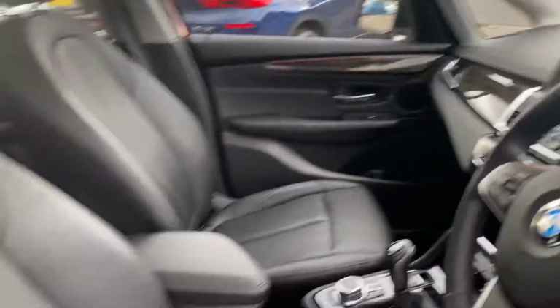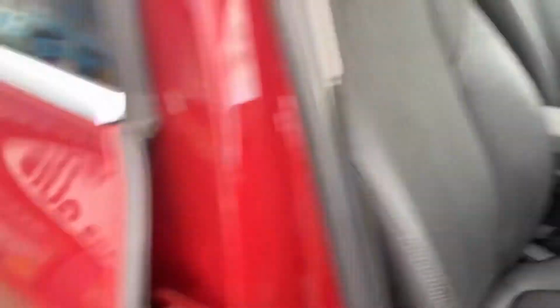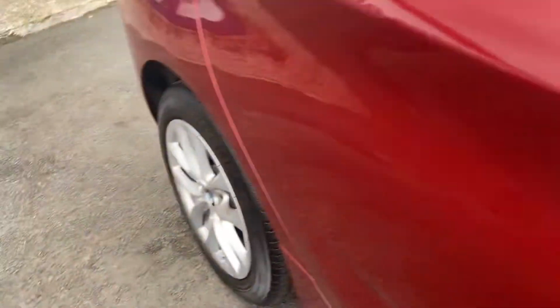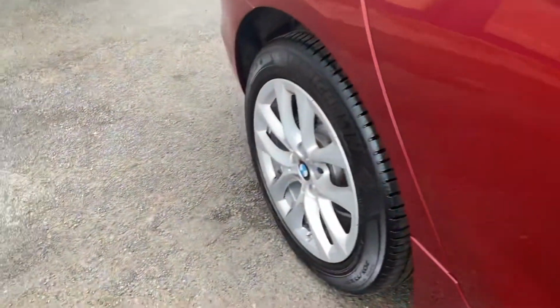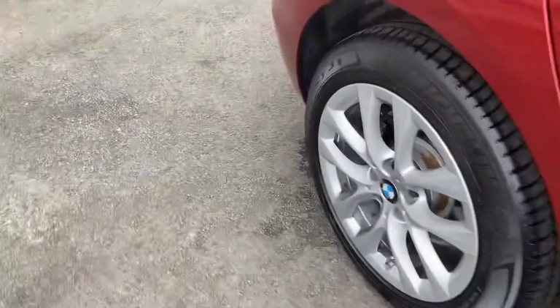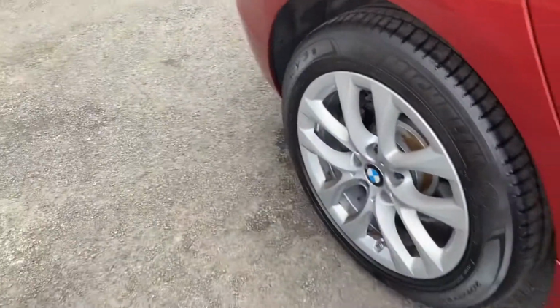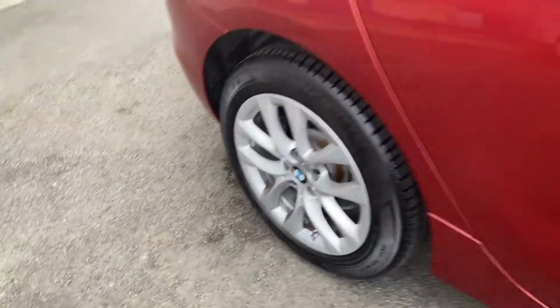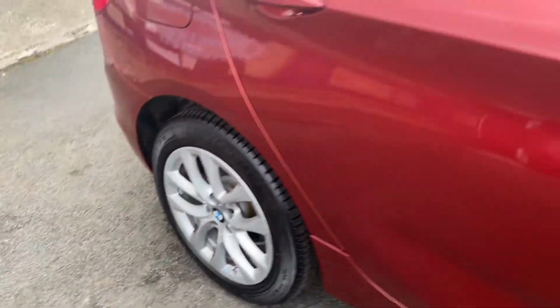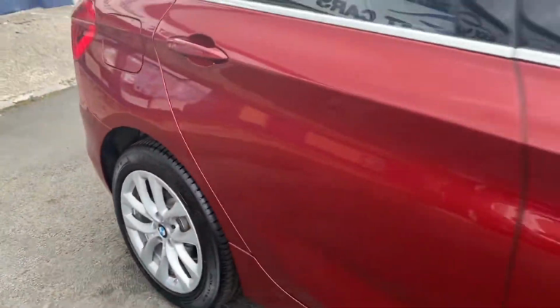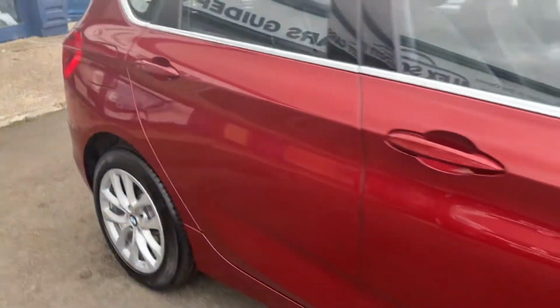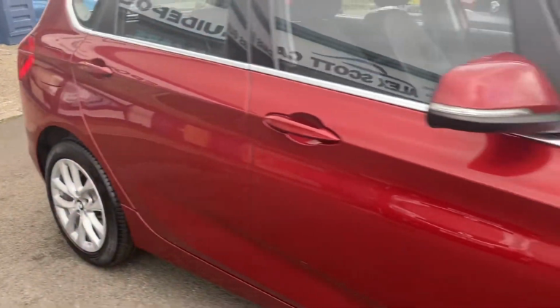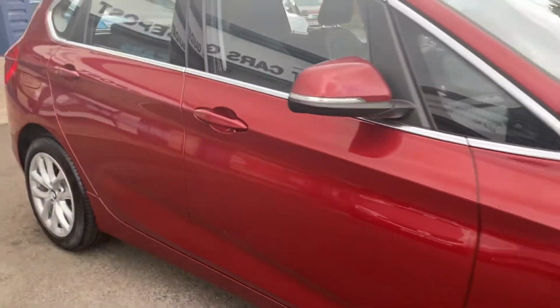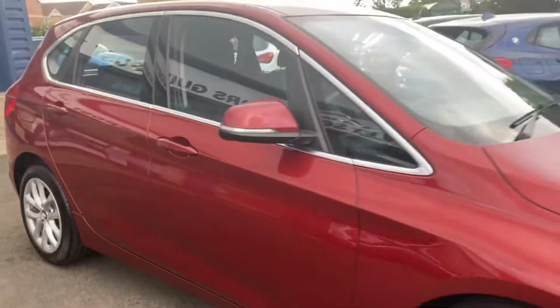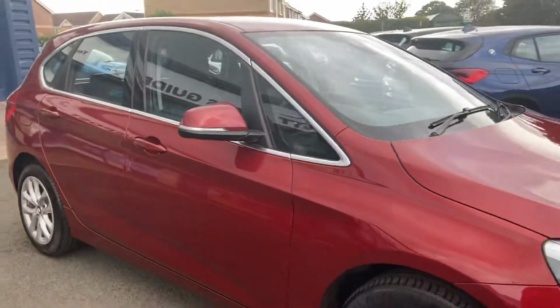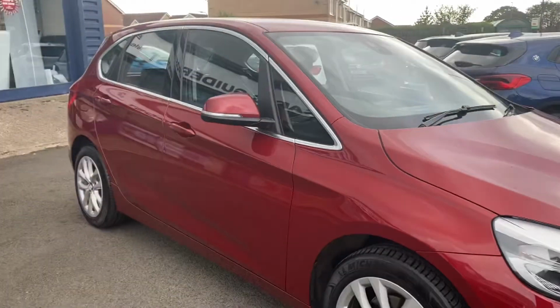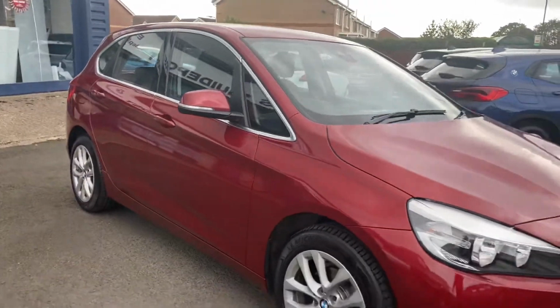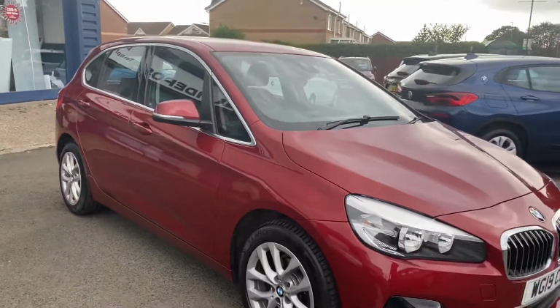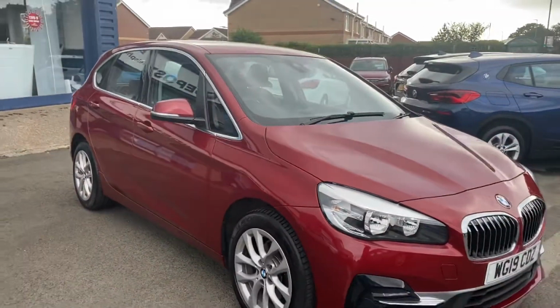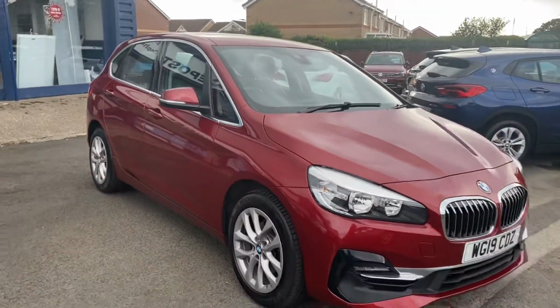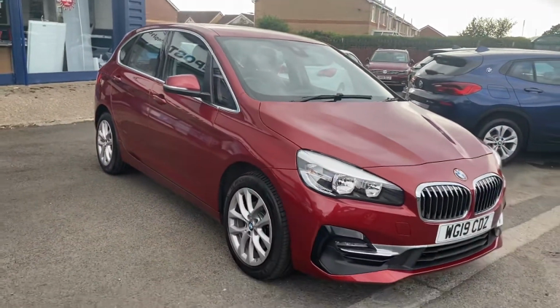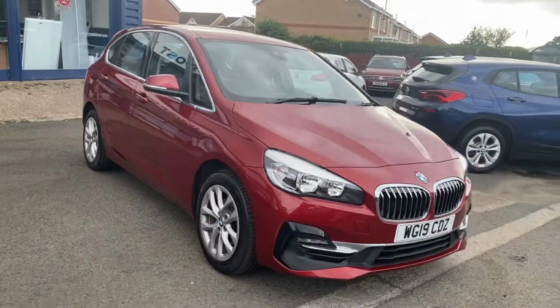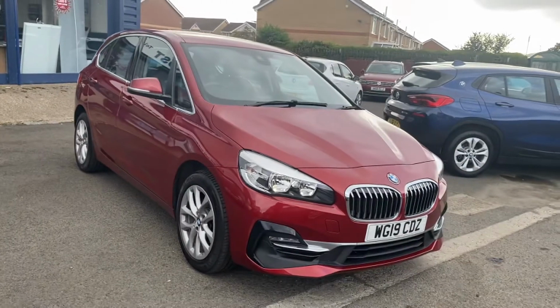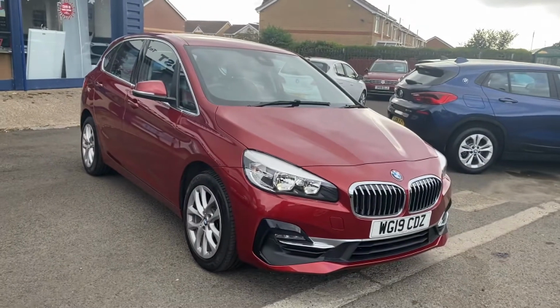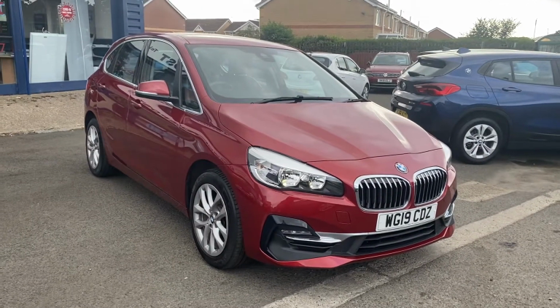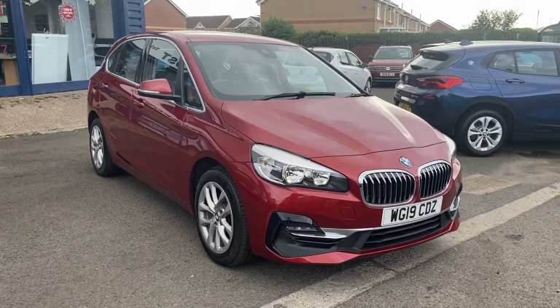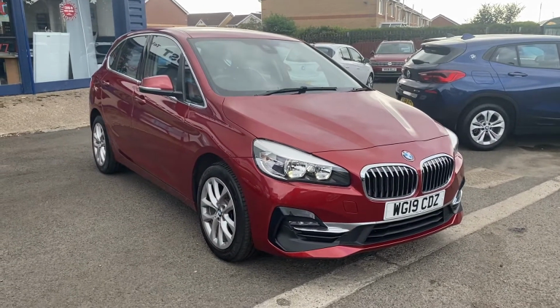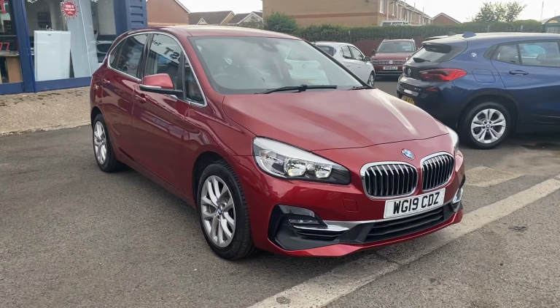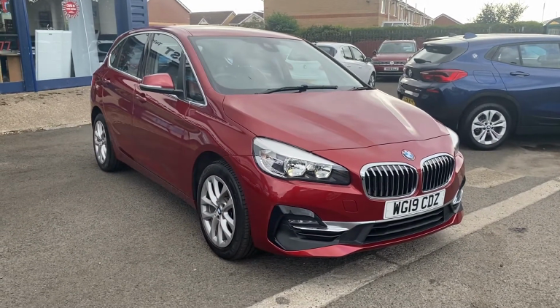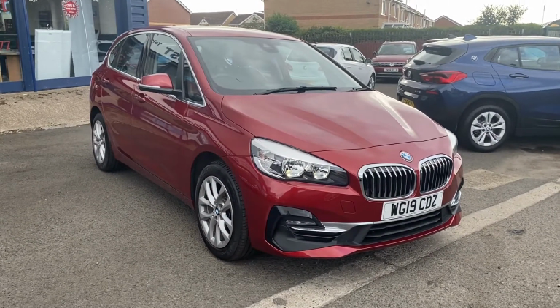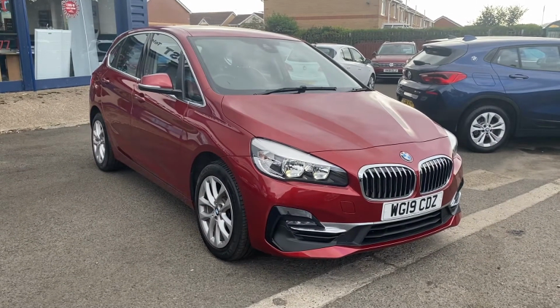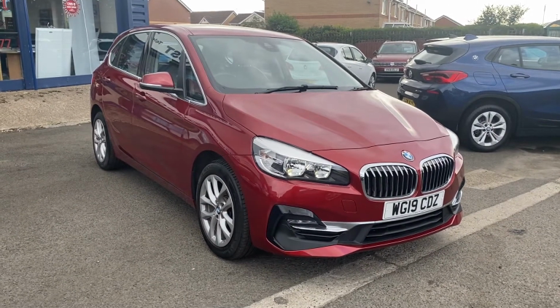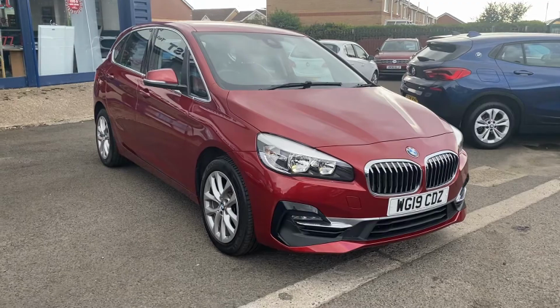If you'd like further information or want to know how to reserve this car, you can do so from as little as £200. Give us a call — our Guidepost telephone number is 01670 823 777.